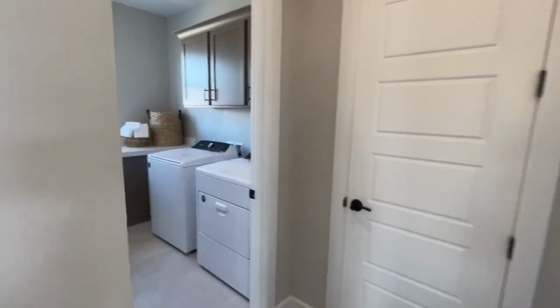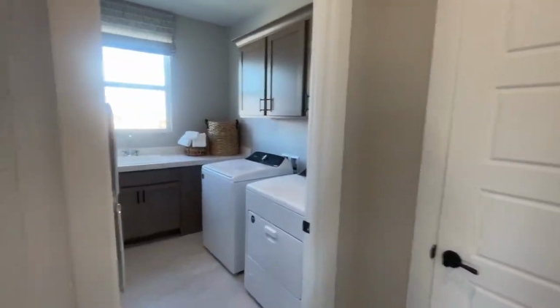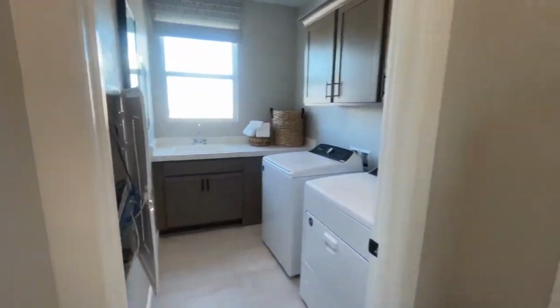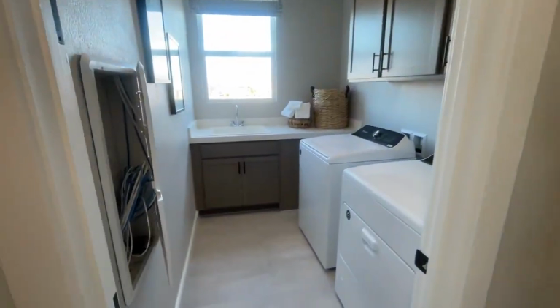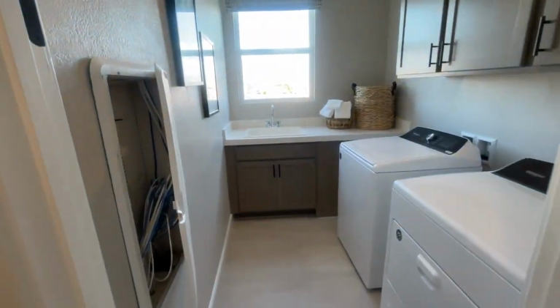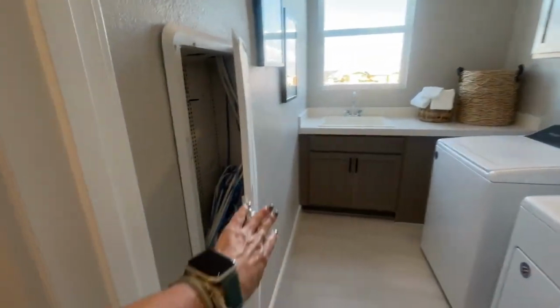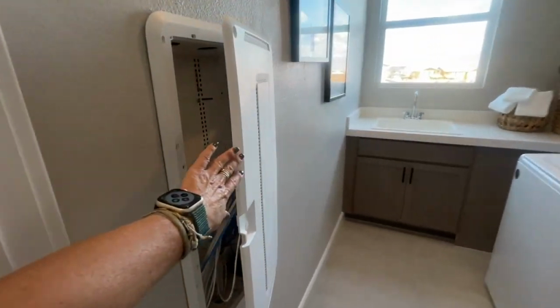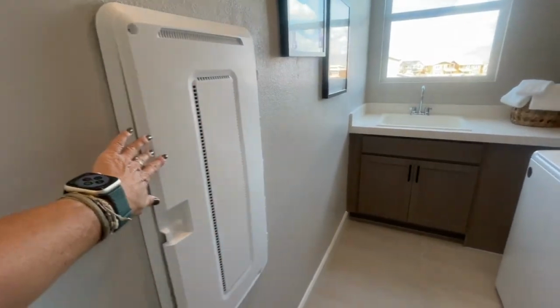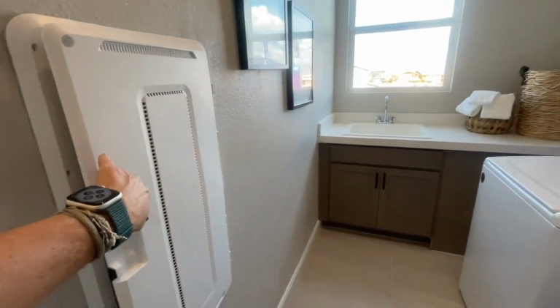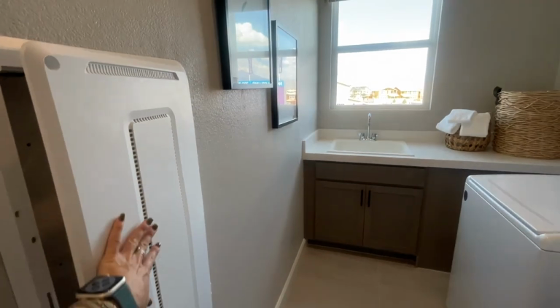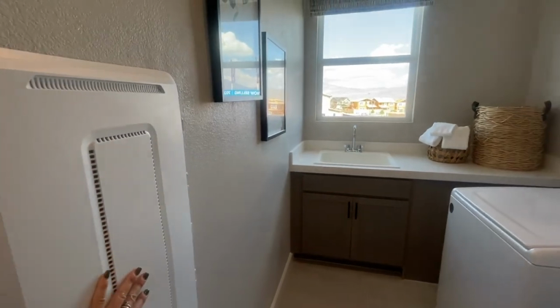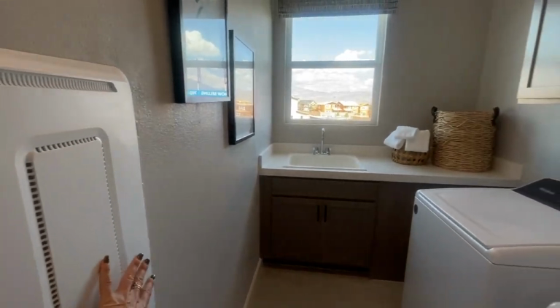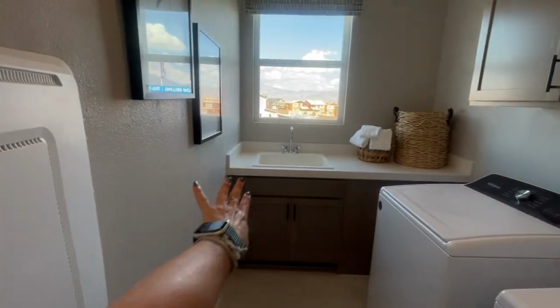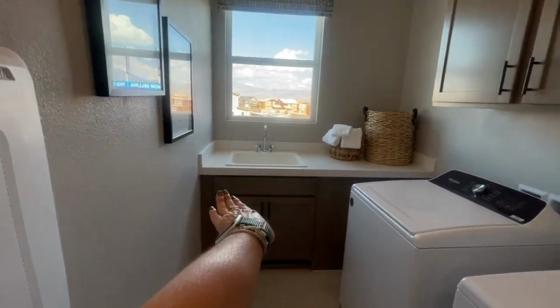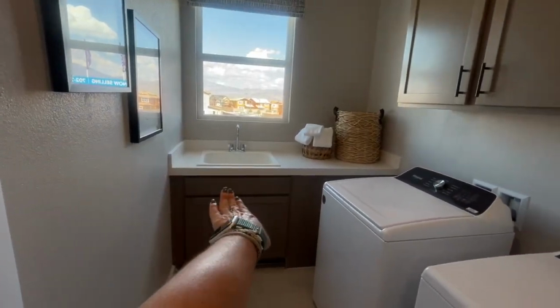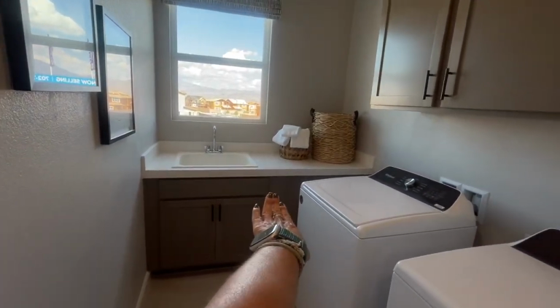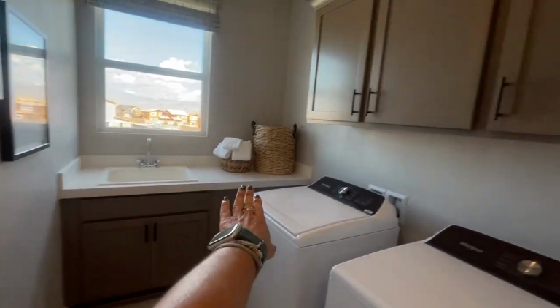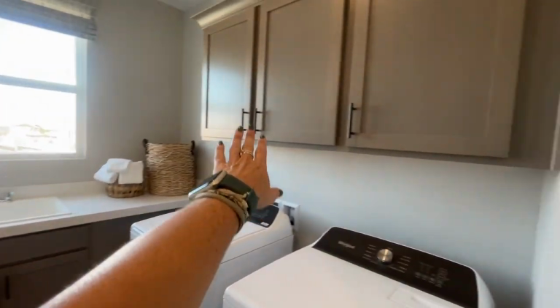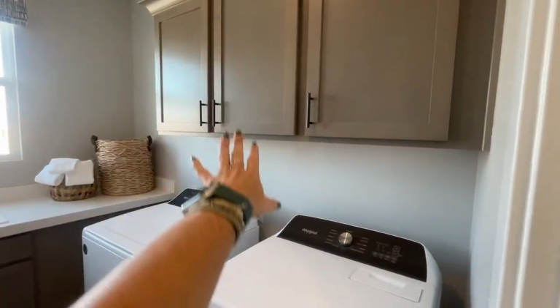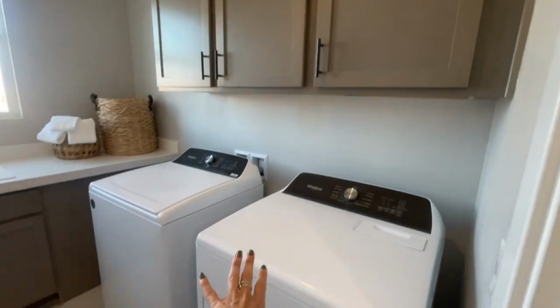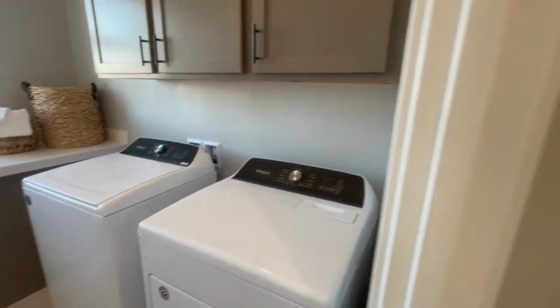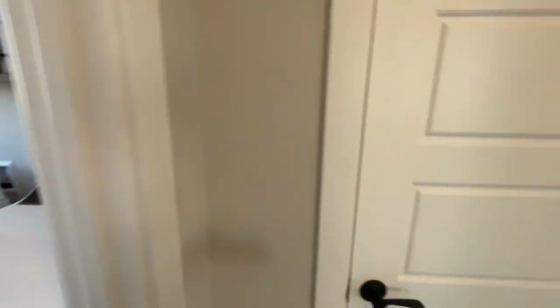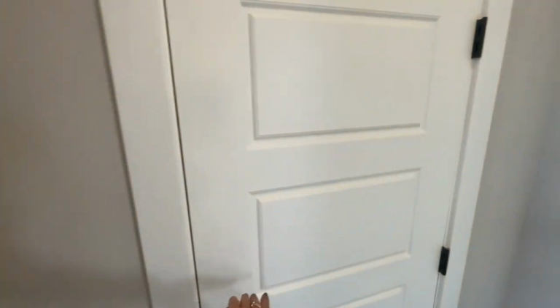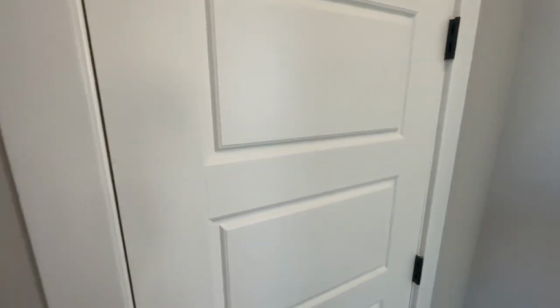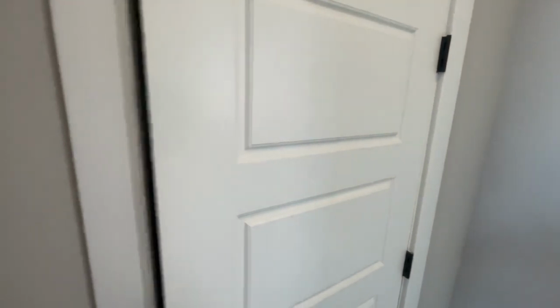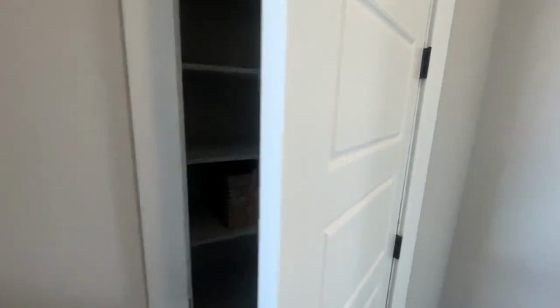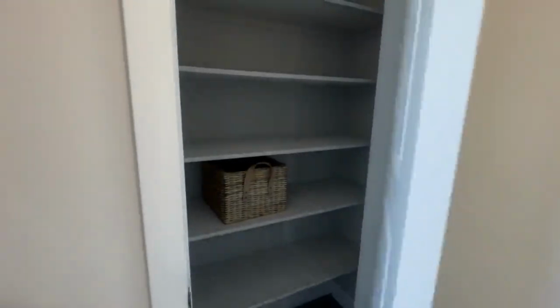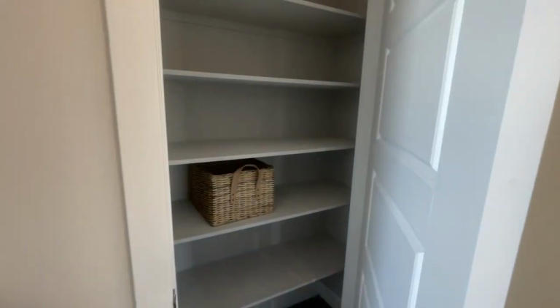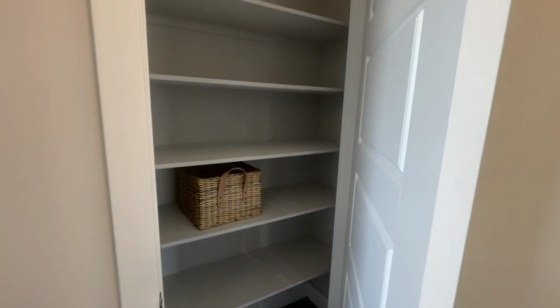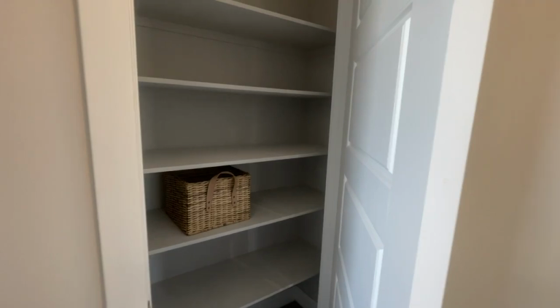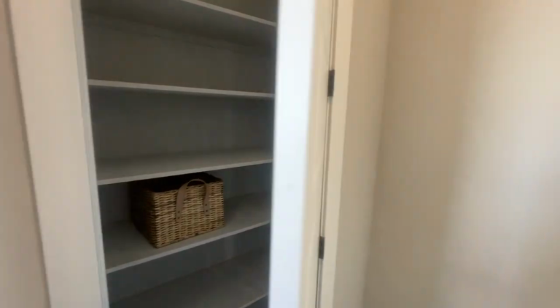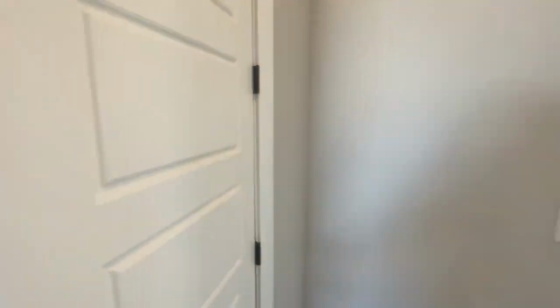You have the laundry room with a smart panel for your low-voltage wiring. The sink and extra cabinets are probably an upgrade. The washer and dryer obviously do not come with the house. And there's a perfect linen closet here.